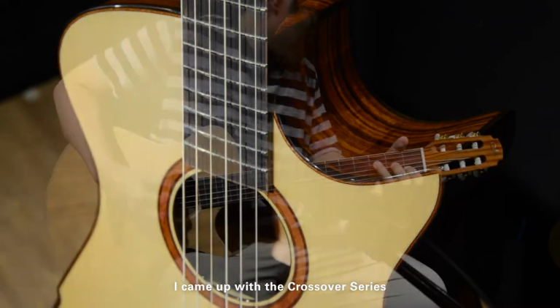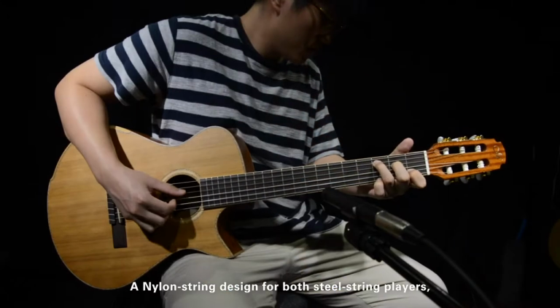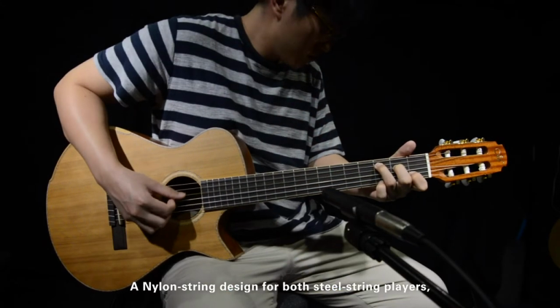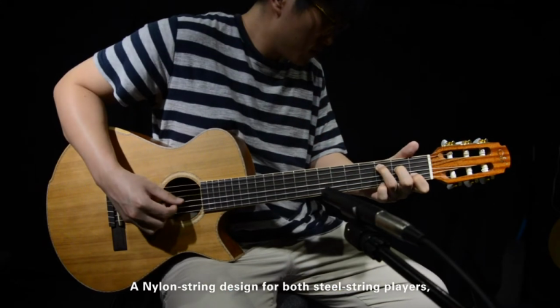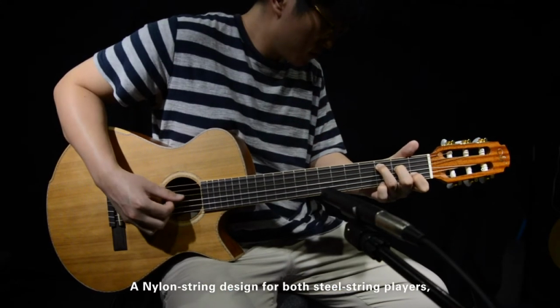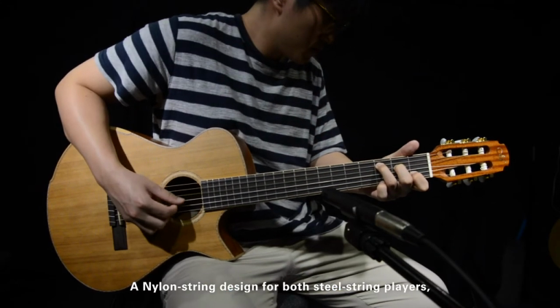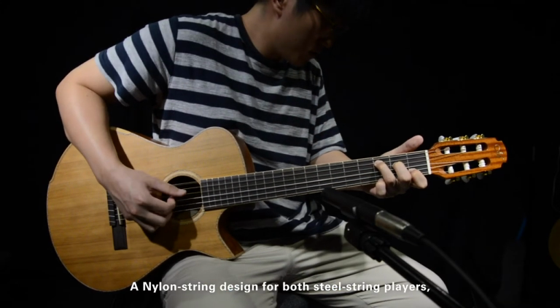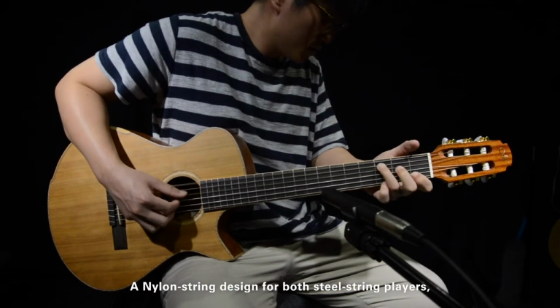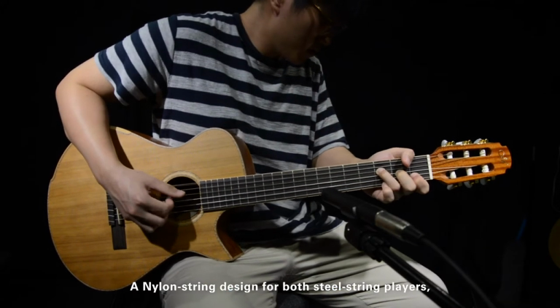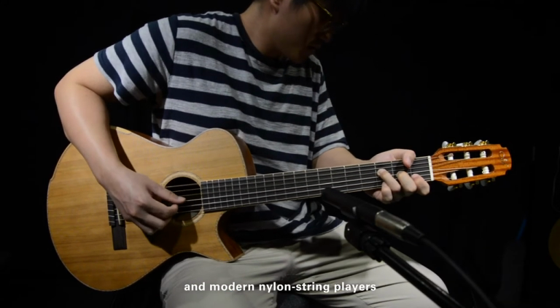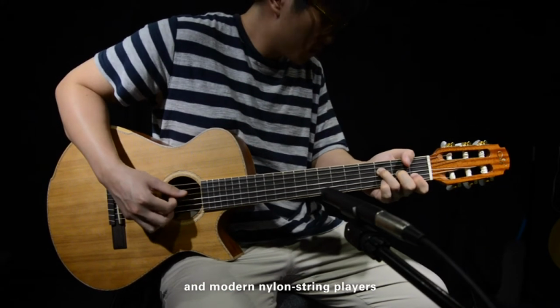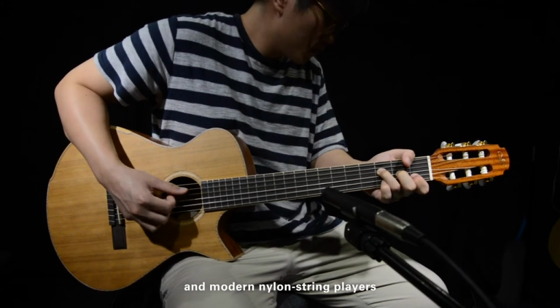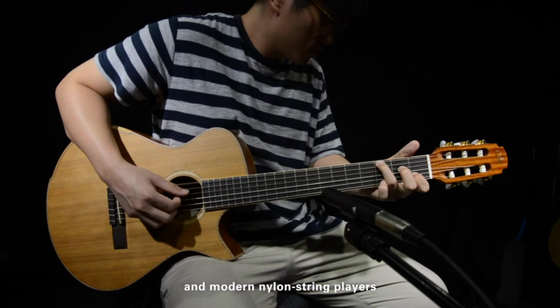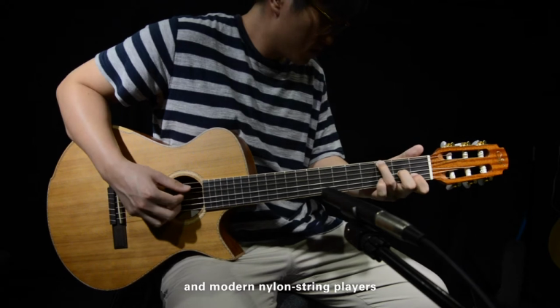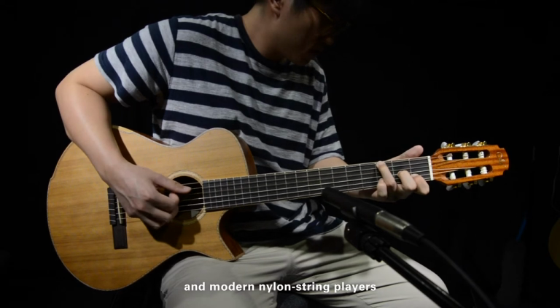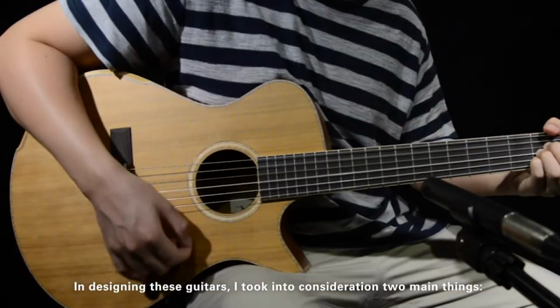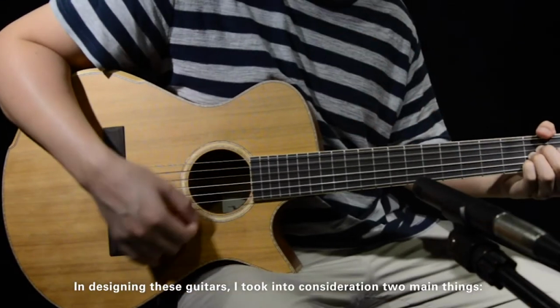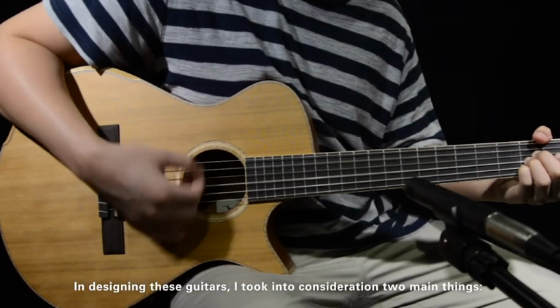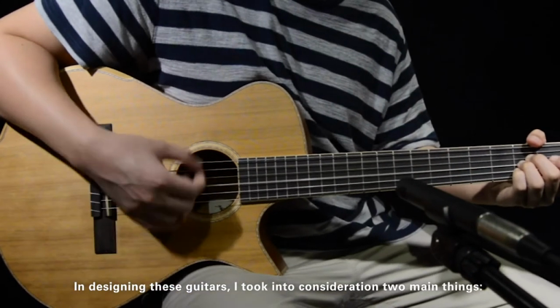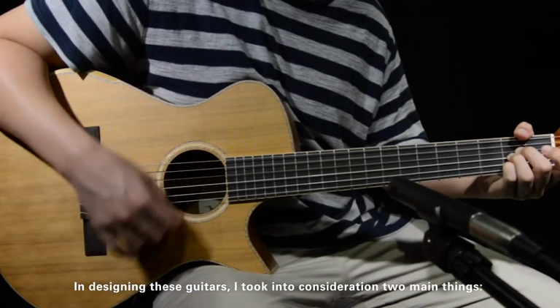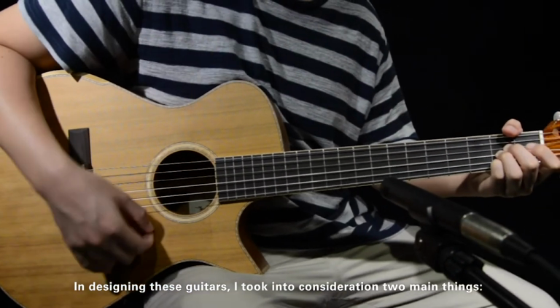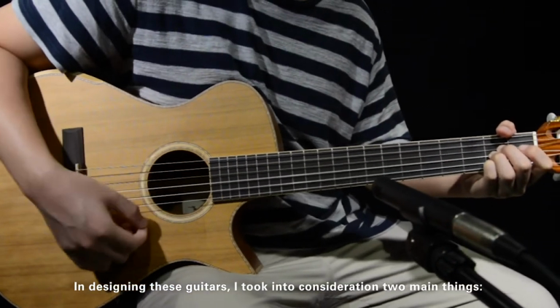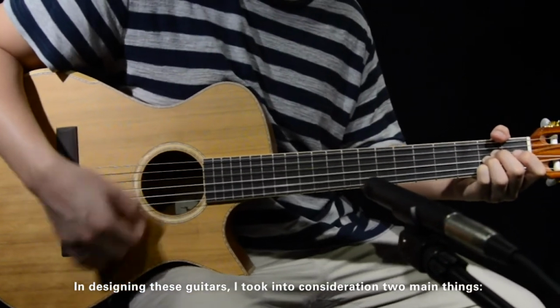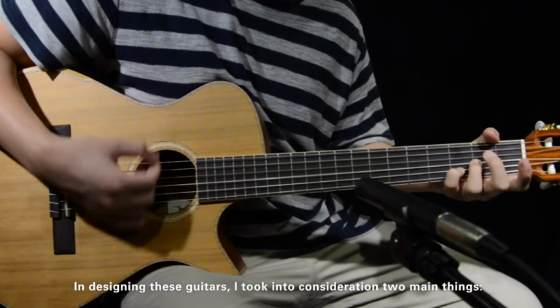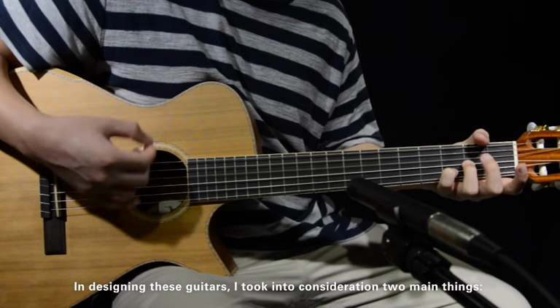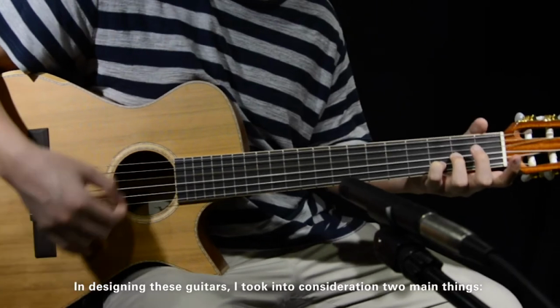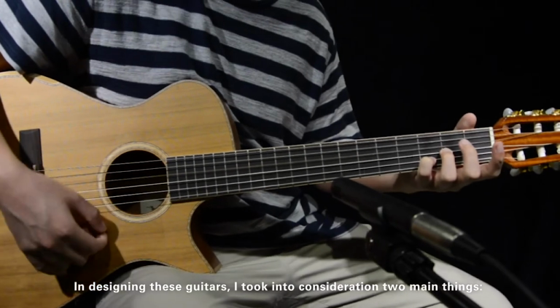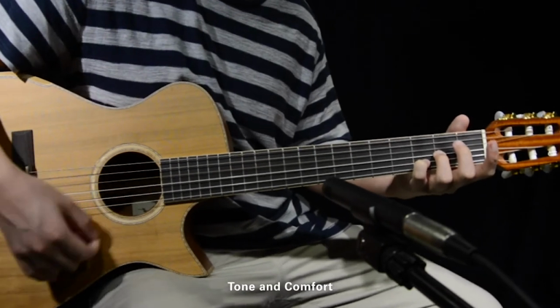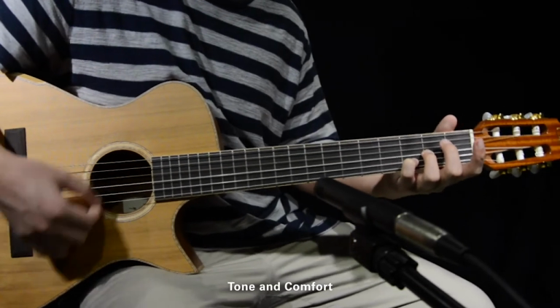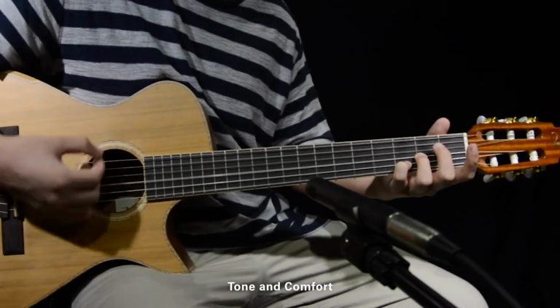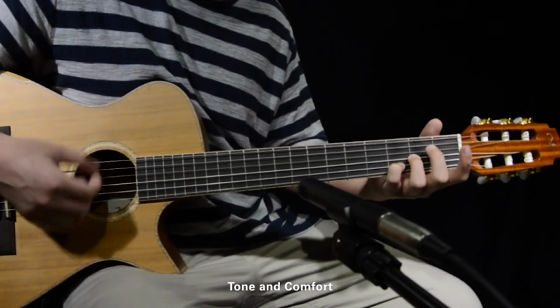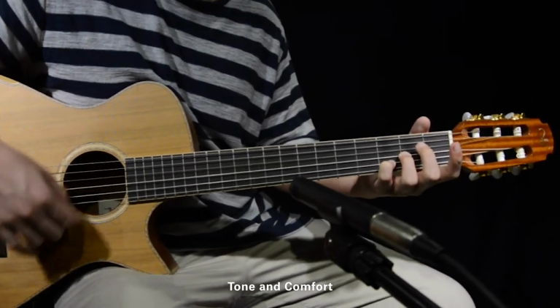A nylon string designed for both steel string players and modern nylon string players. In designing these guitars, I took into consideration two main things: tone and comfort.